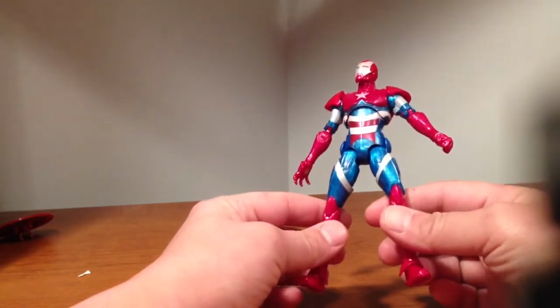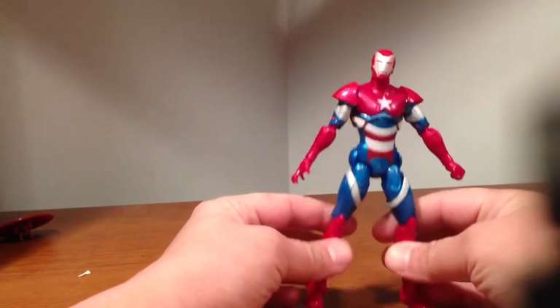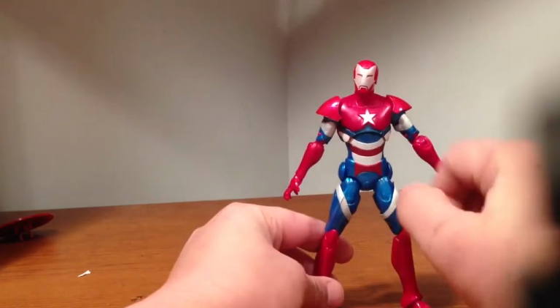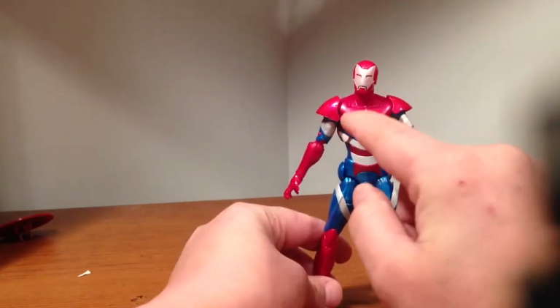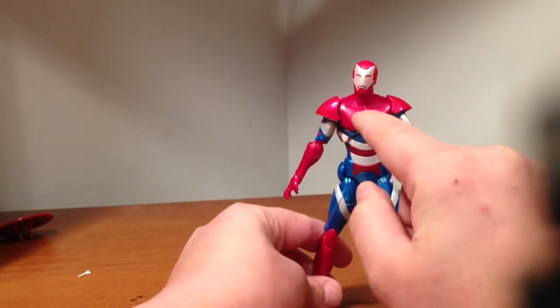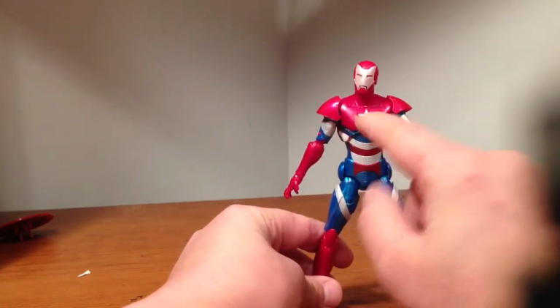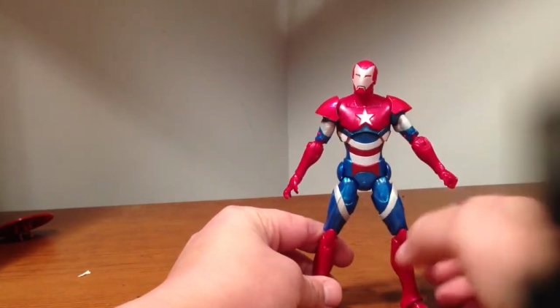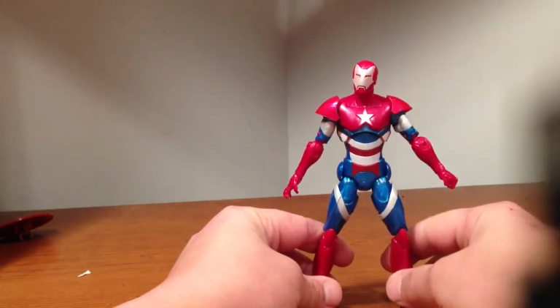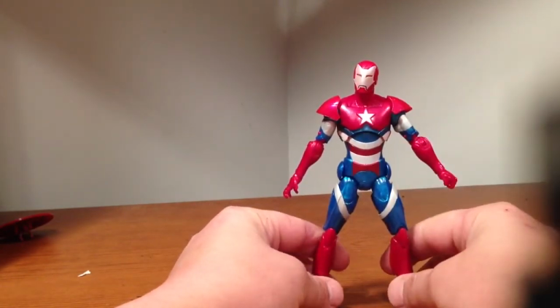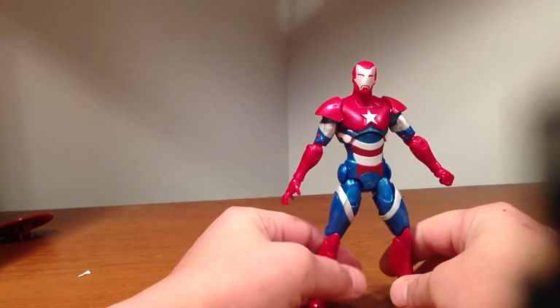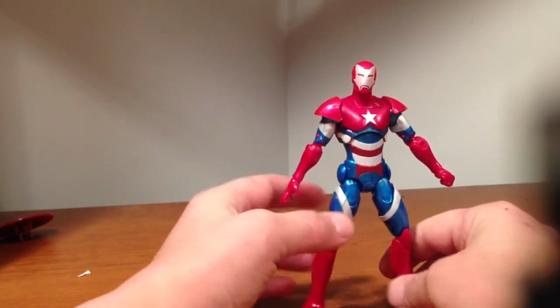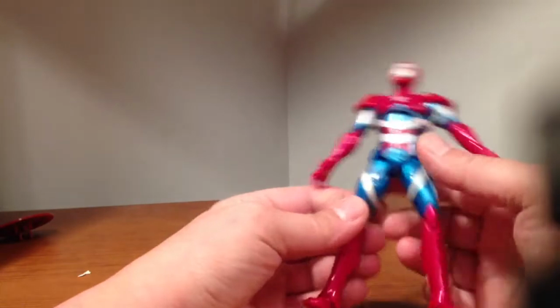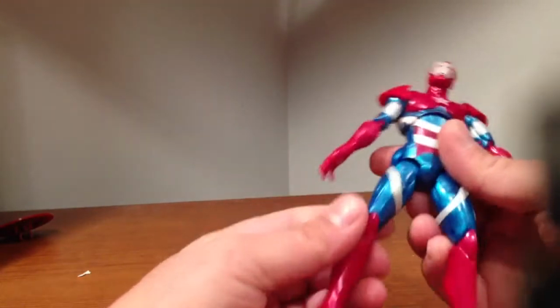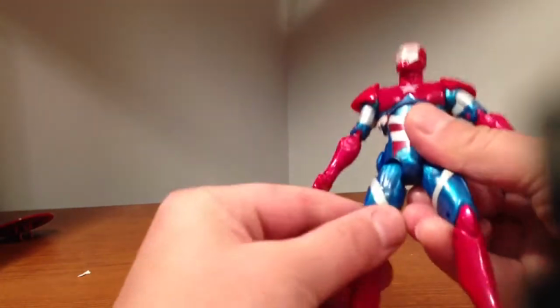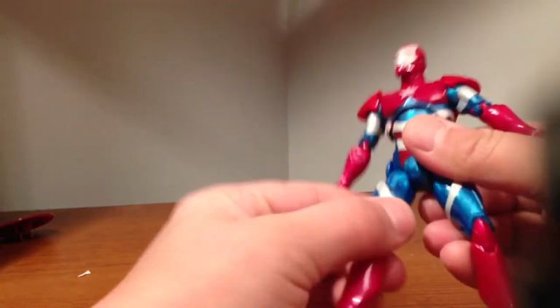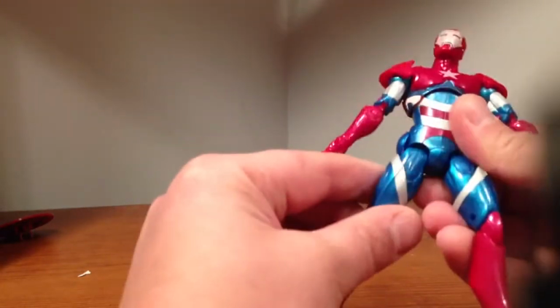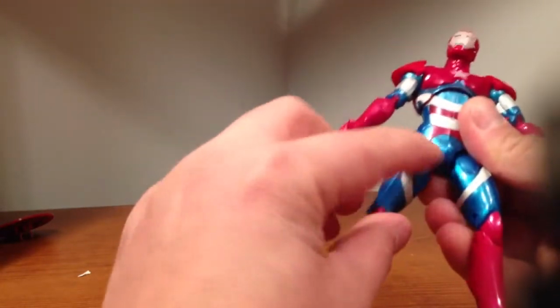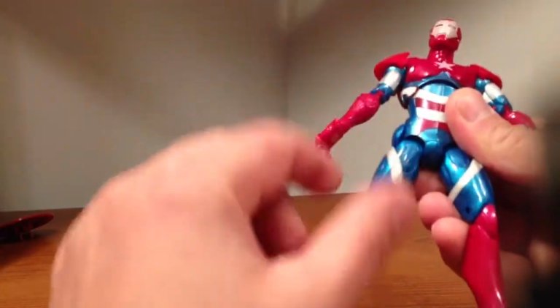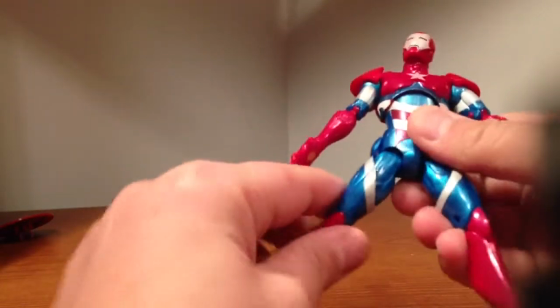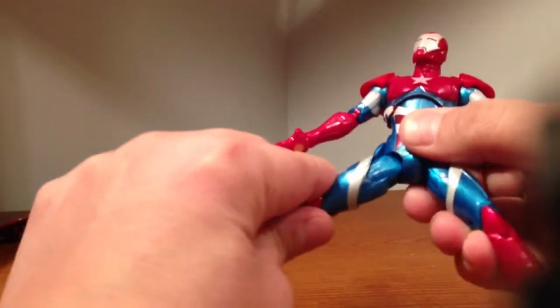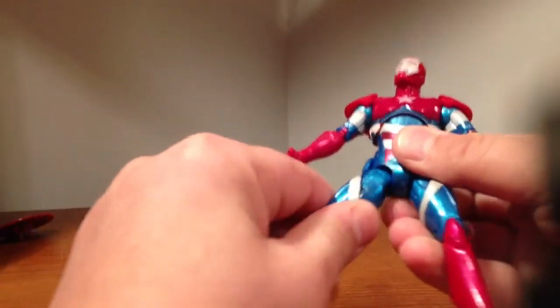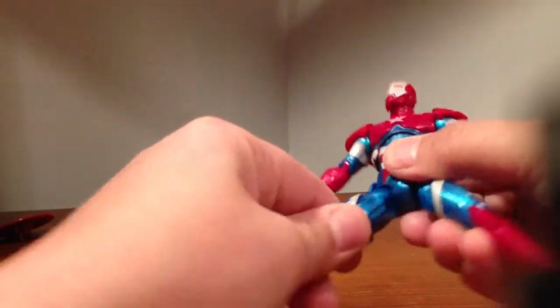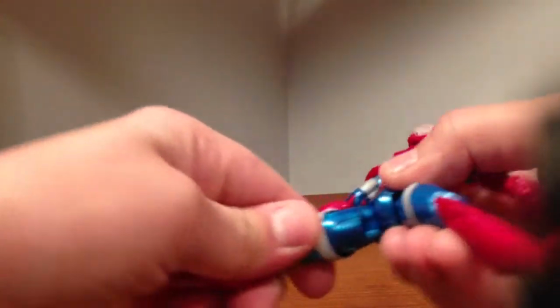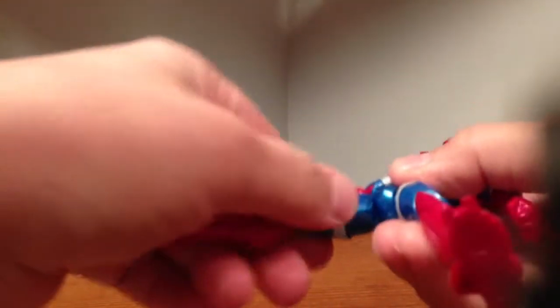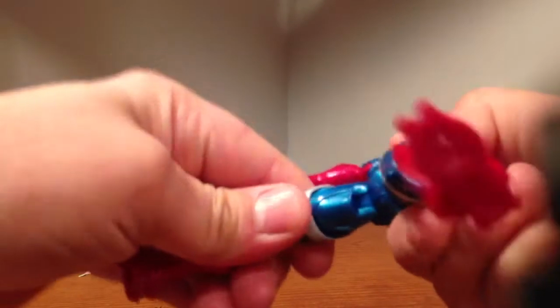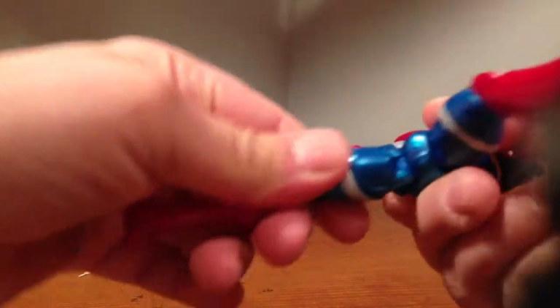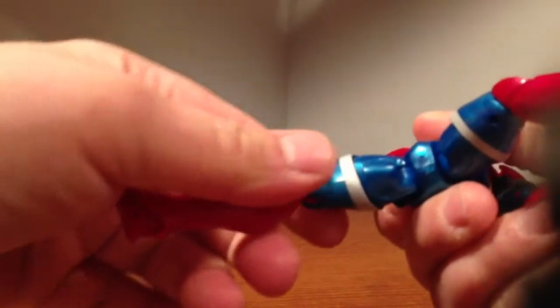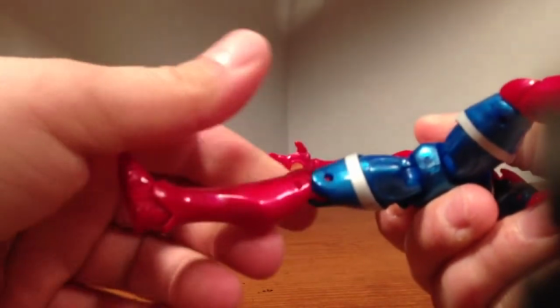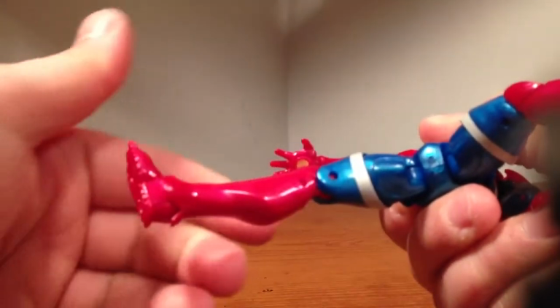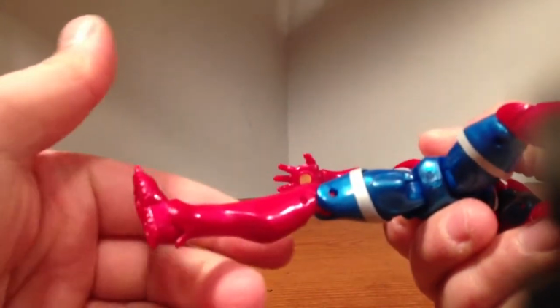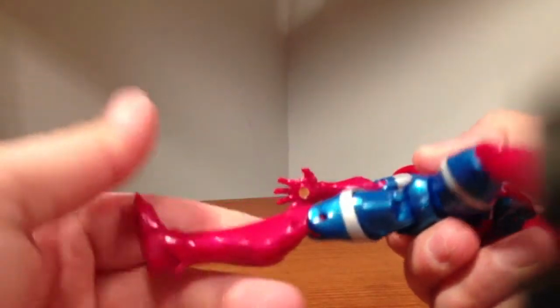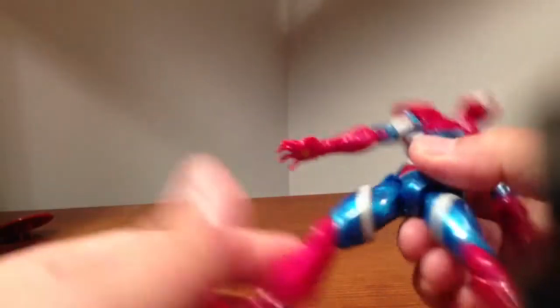The only thing different is, obviously his chest piece is a star, and I do believe his hips are different right here. Because they have that moving ratchet joint, where the other ones were just on full joints.